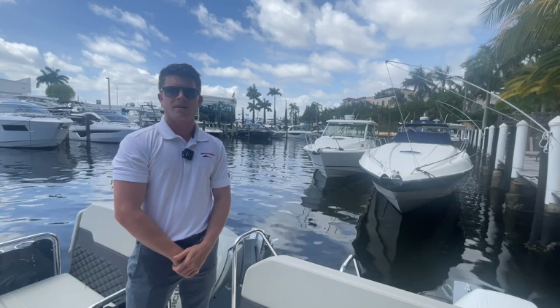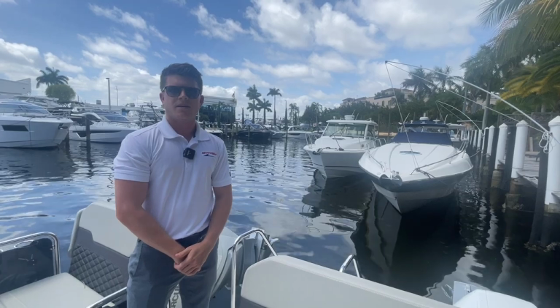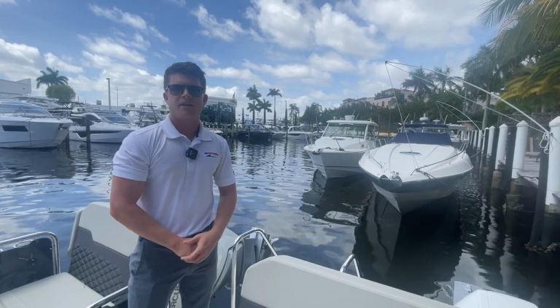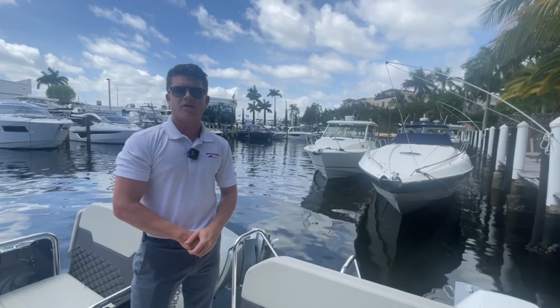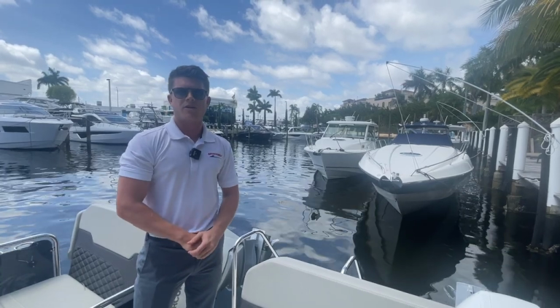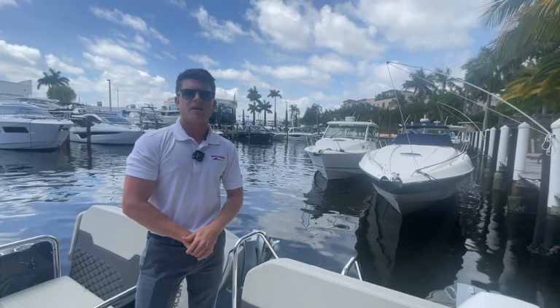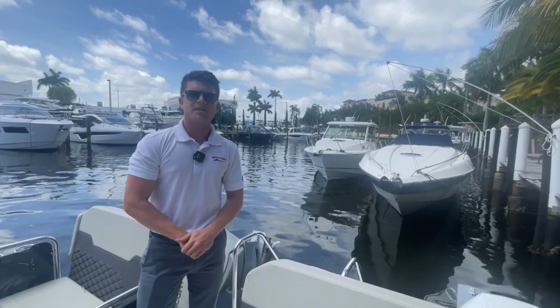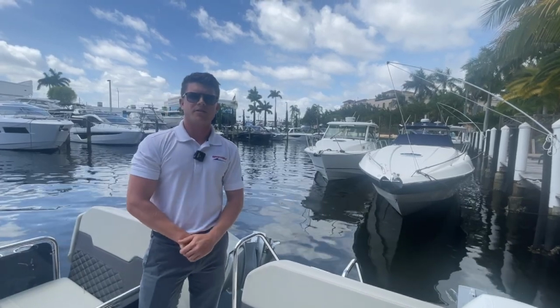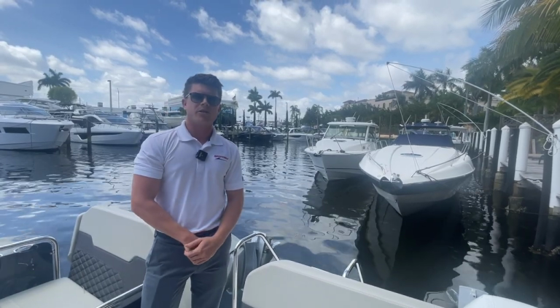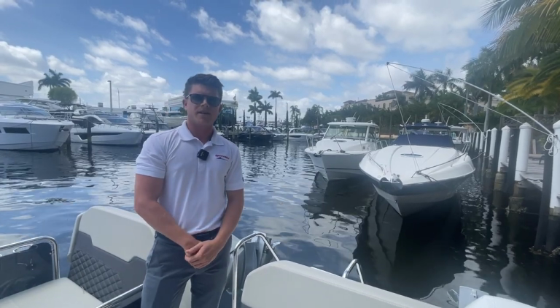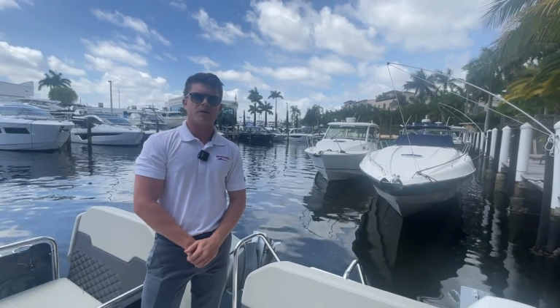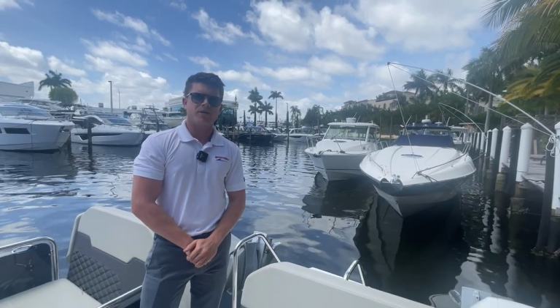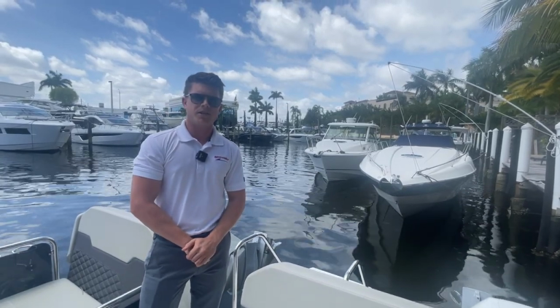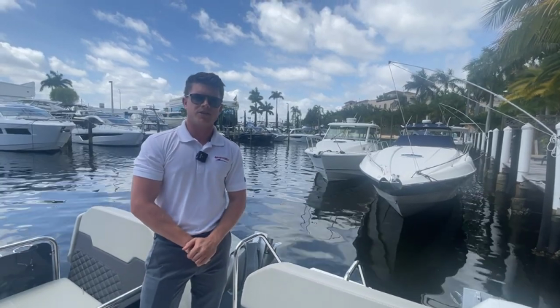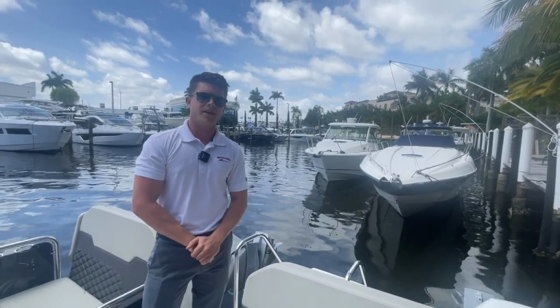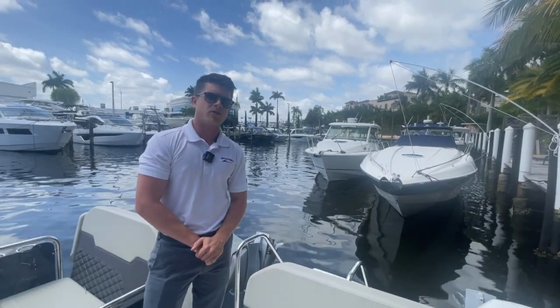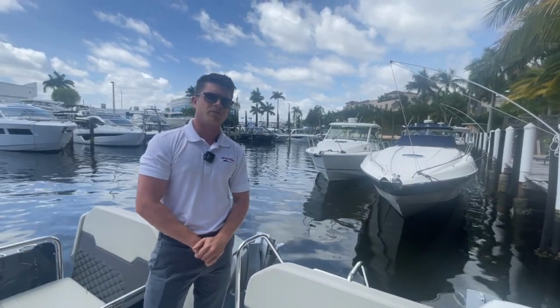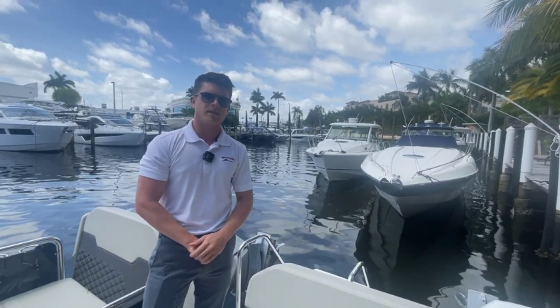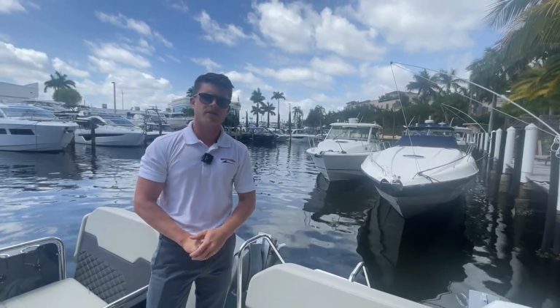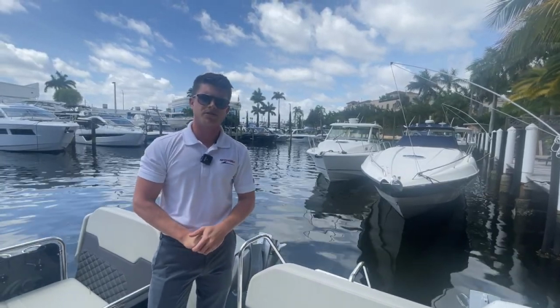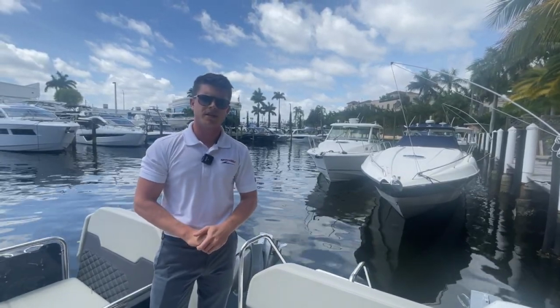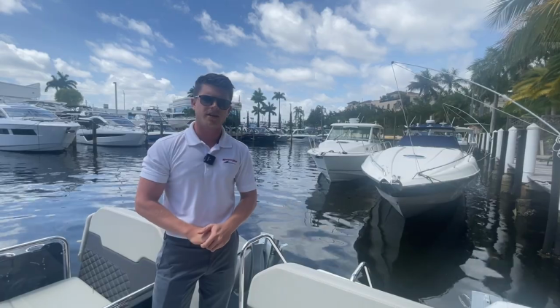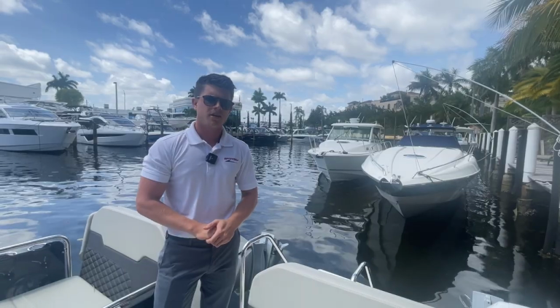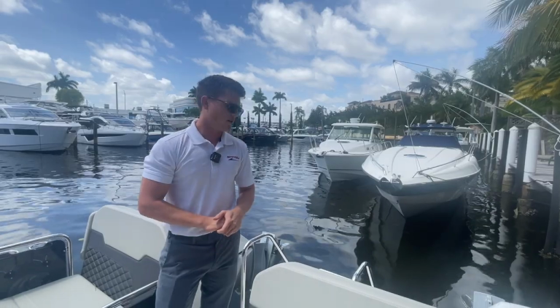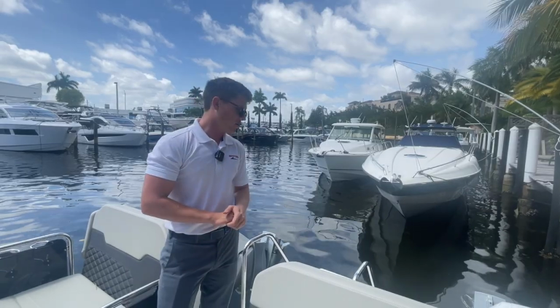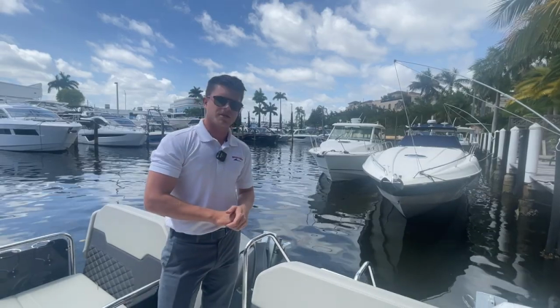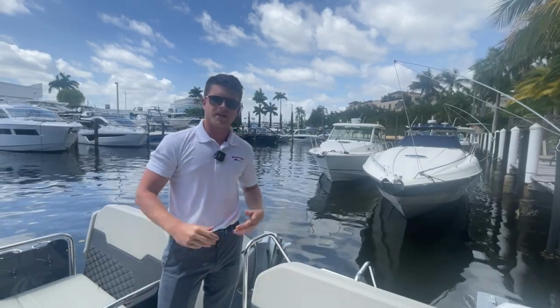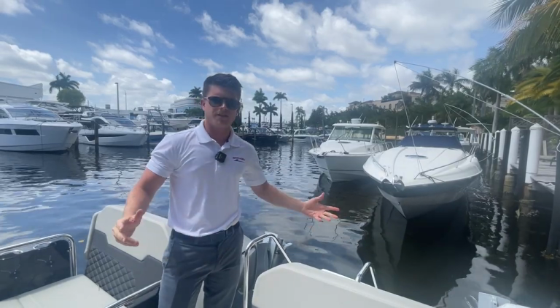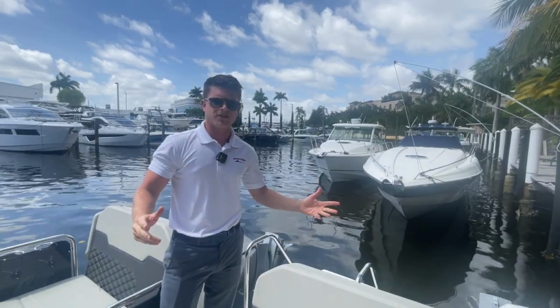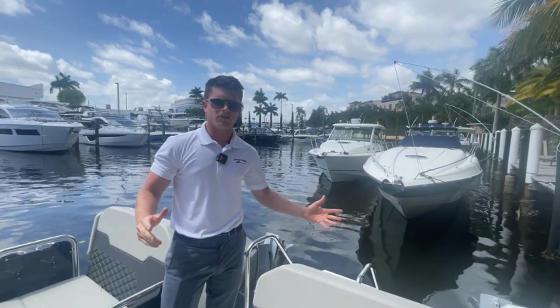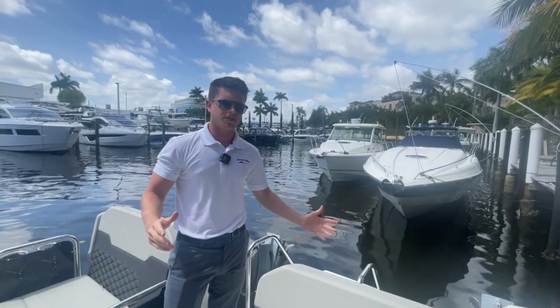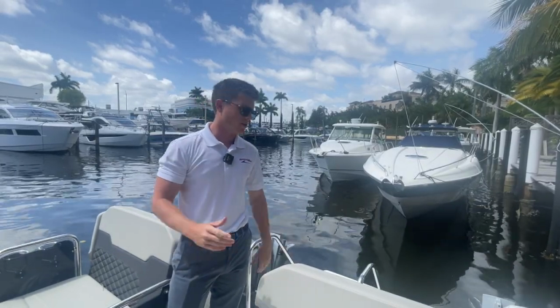Hi everyone, Marley Bogdan here with MarineMax in Pompano Beach. Today we're on board the 32 Aquila. We're going to go over some of the key features aboard this boat.